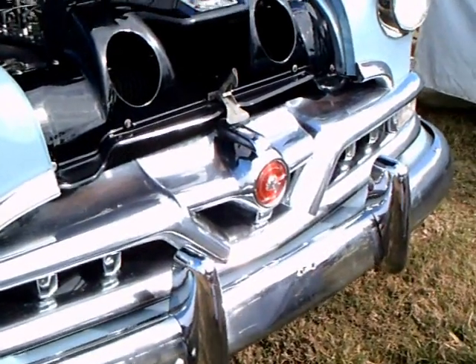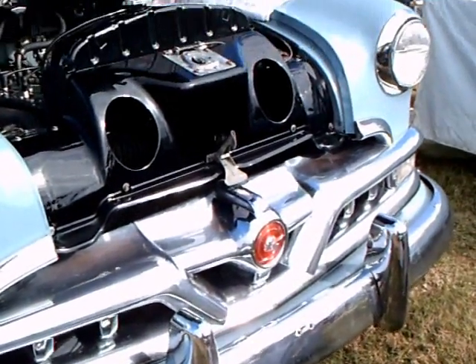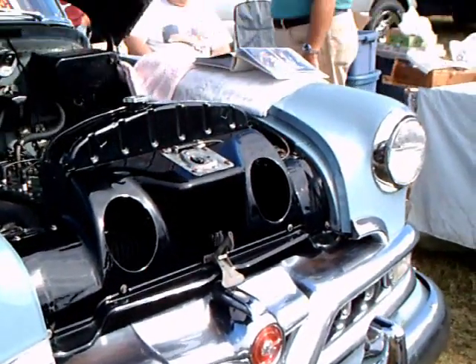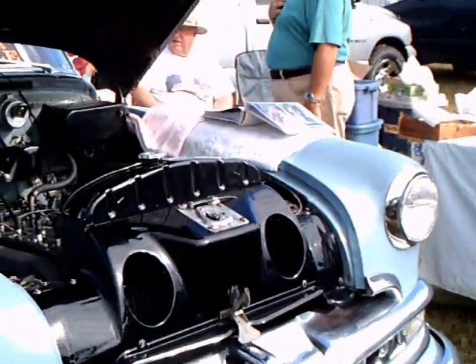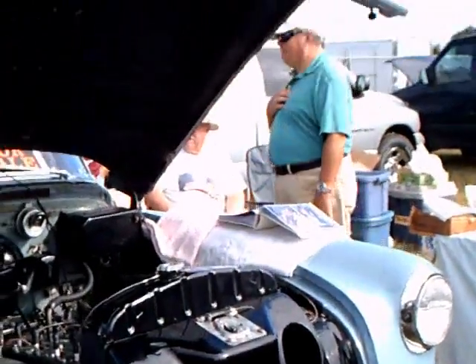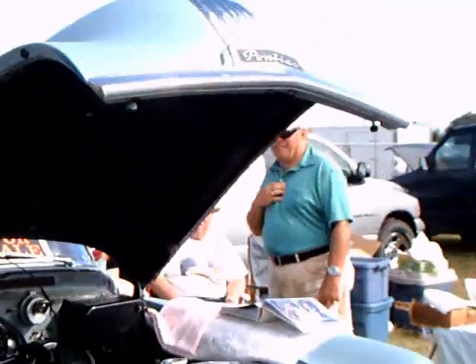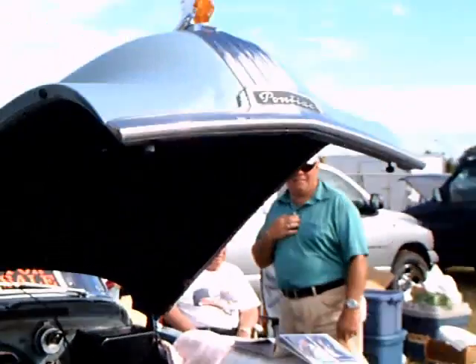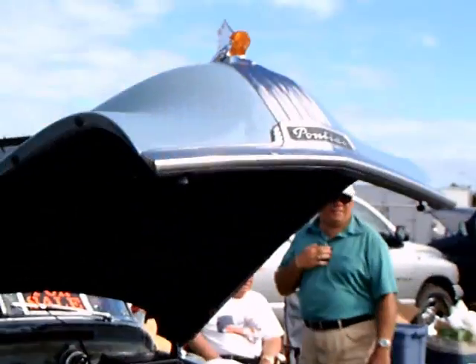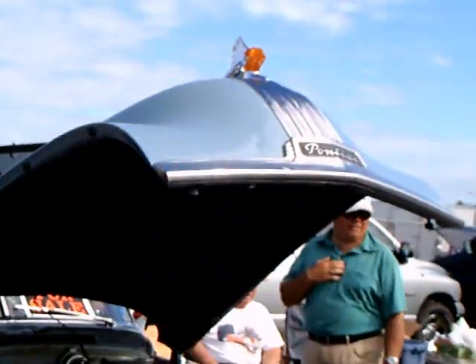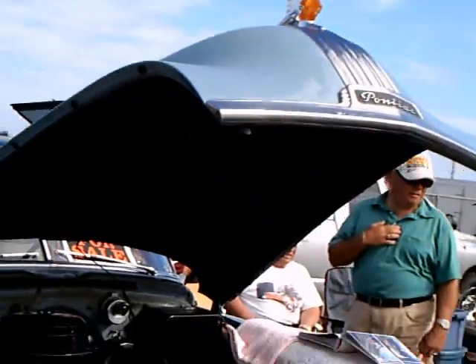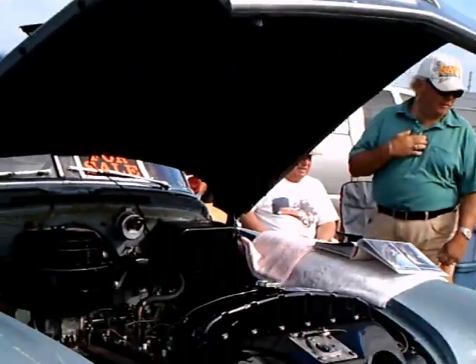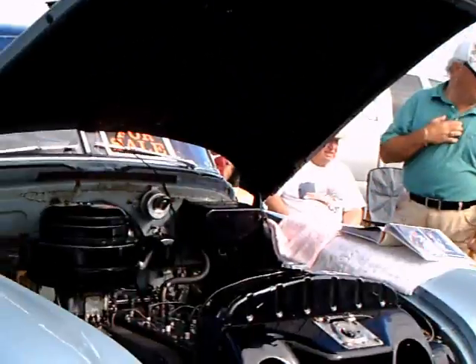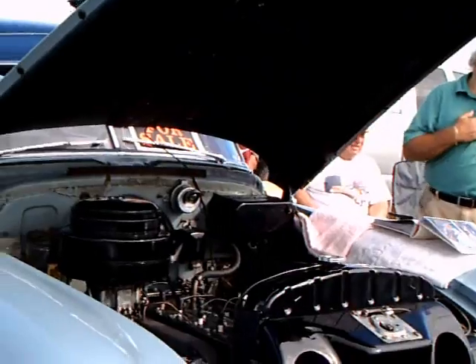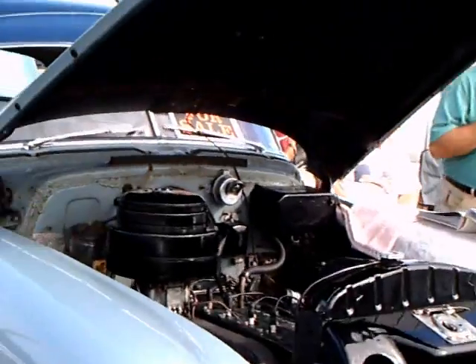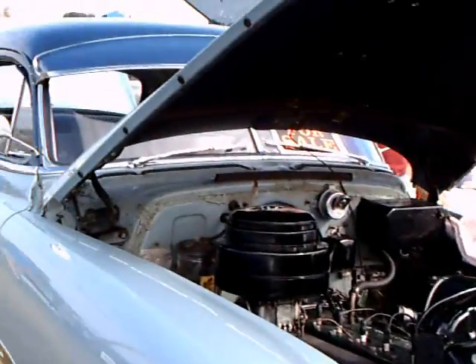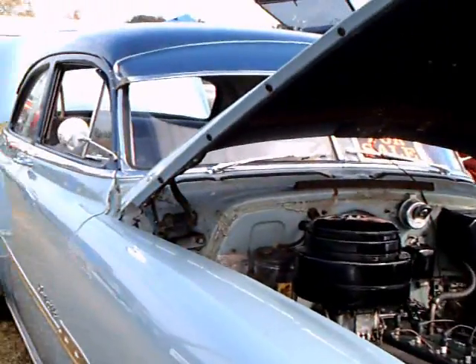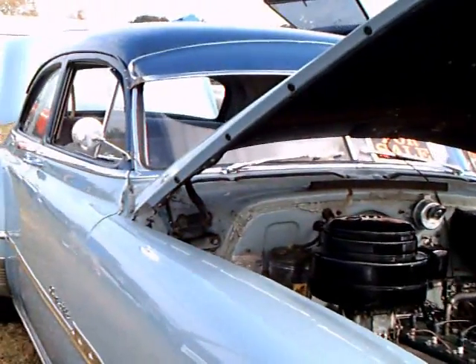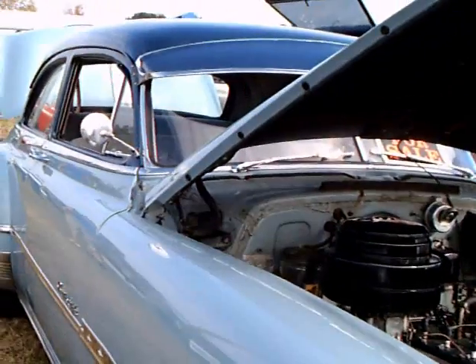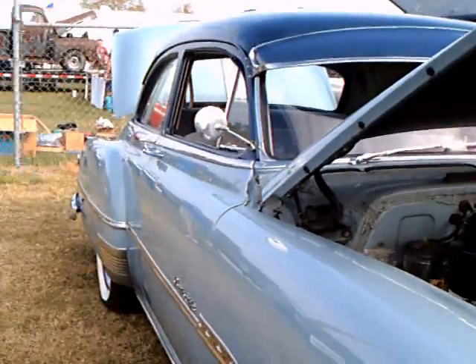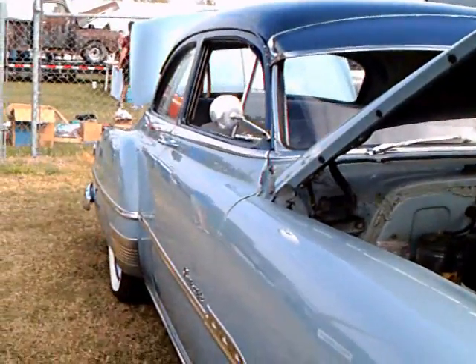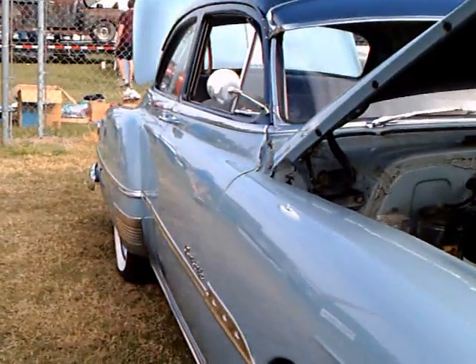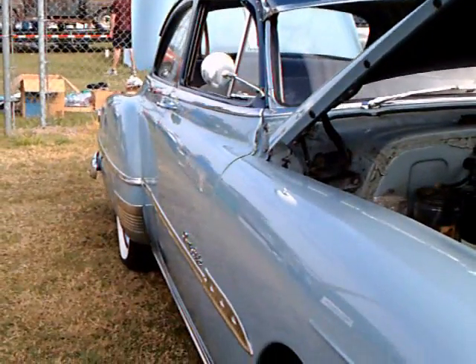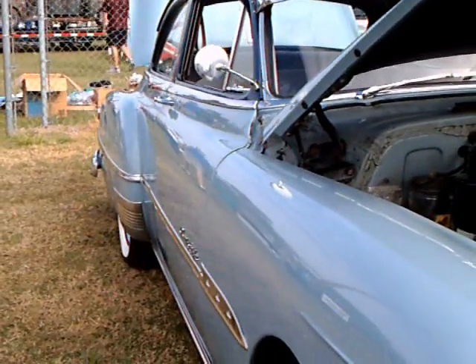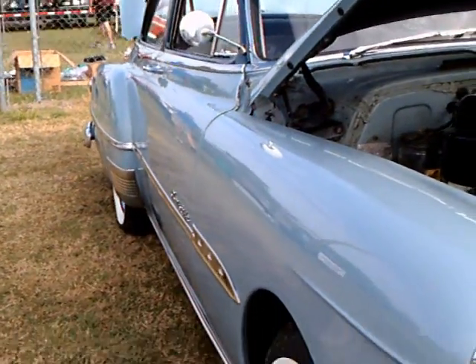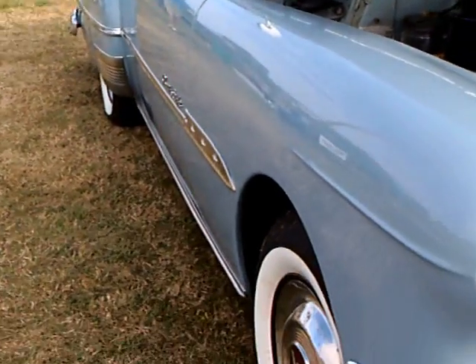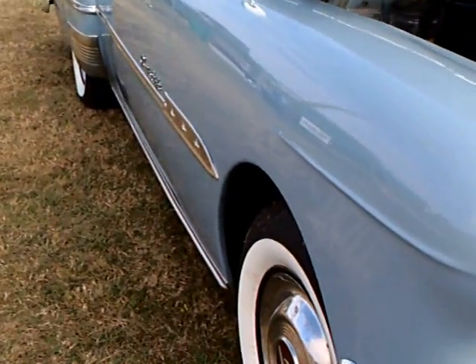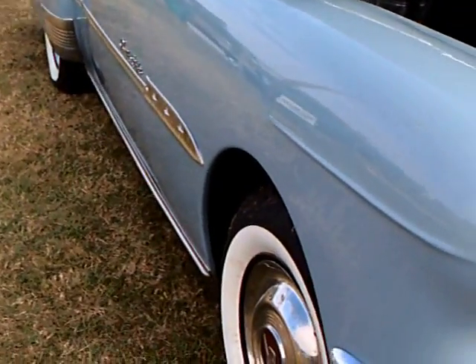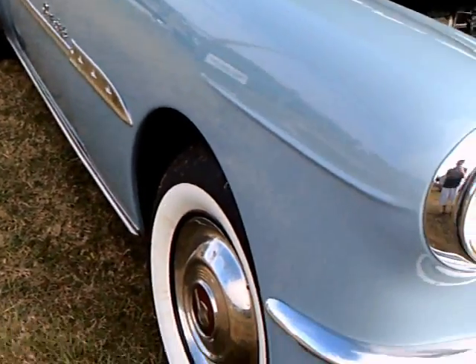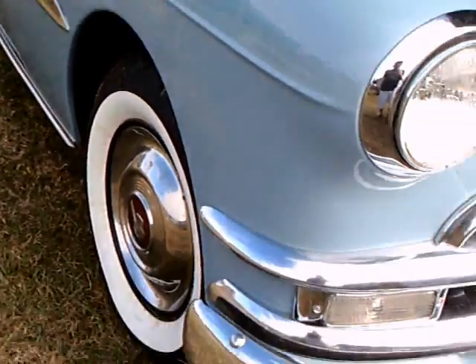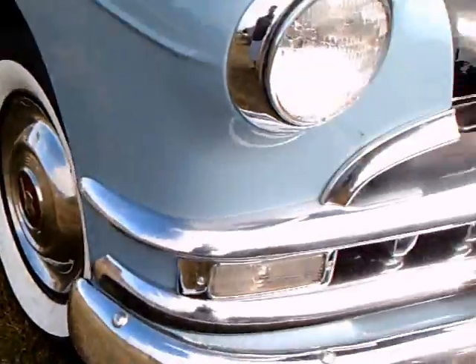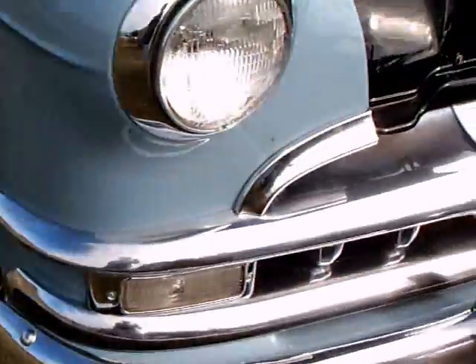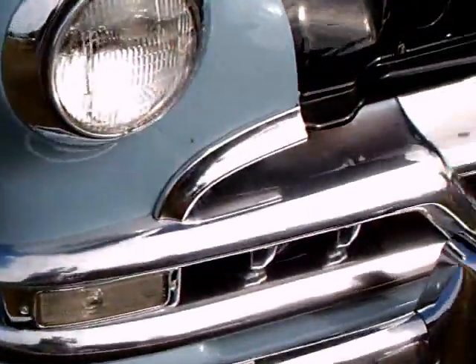This is a 1951 Pontiac Chieftain two-door sedan. Two-toned blue as you can see — dark blue on top, light blue on the bottom.